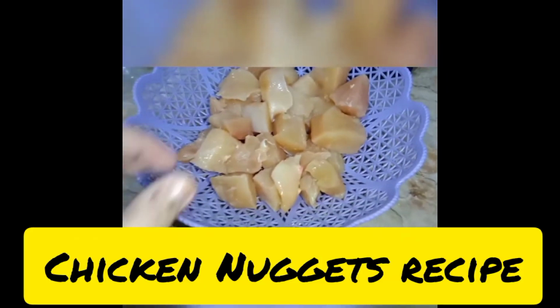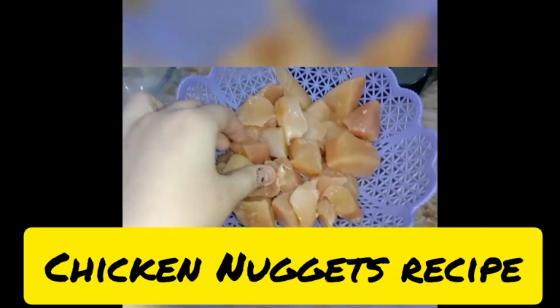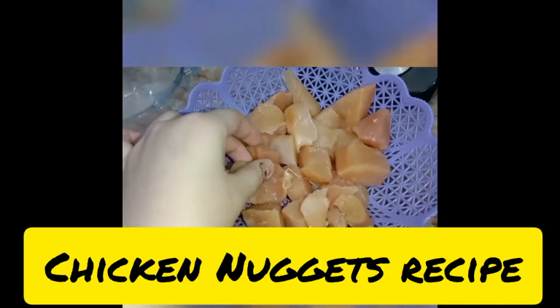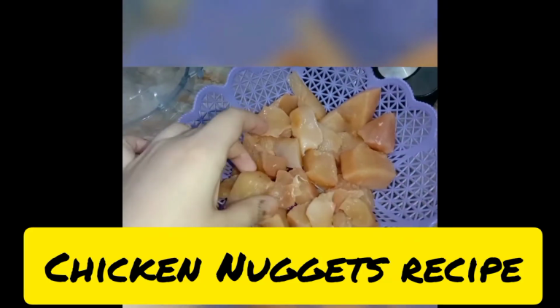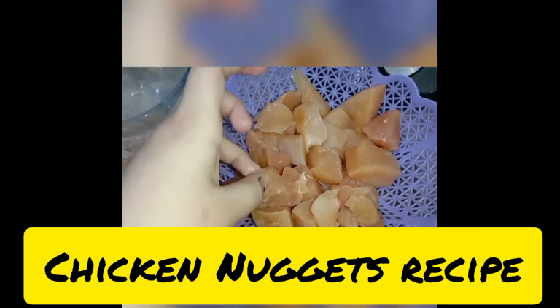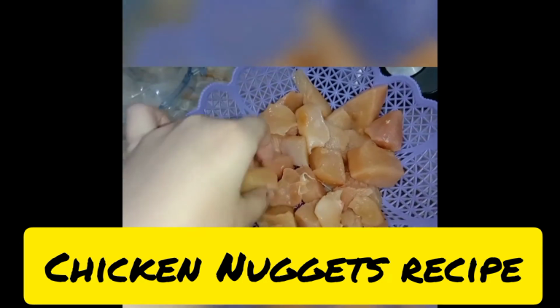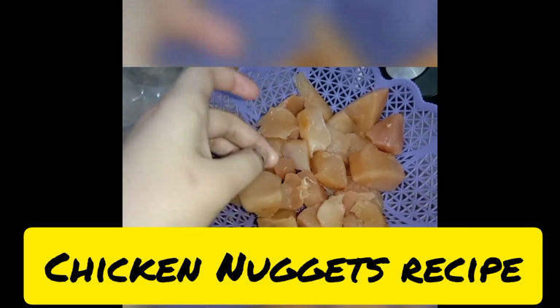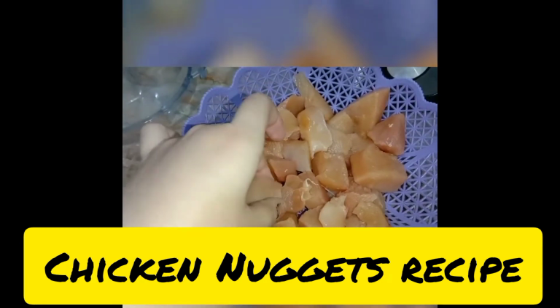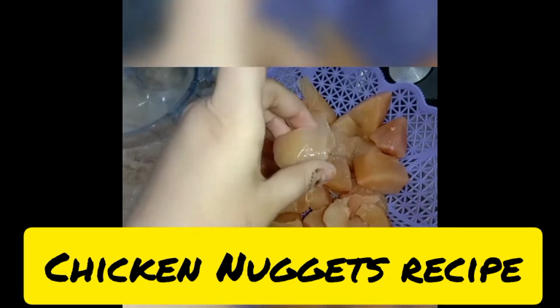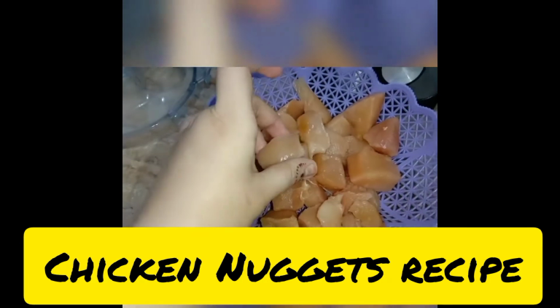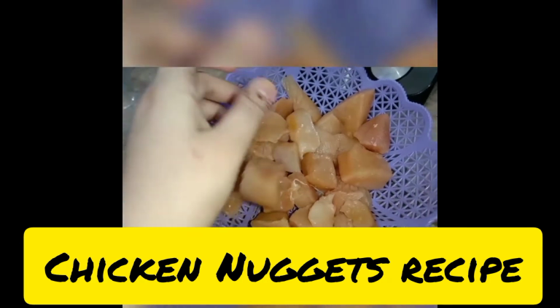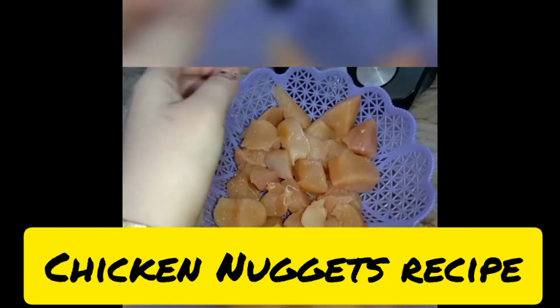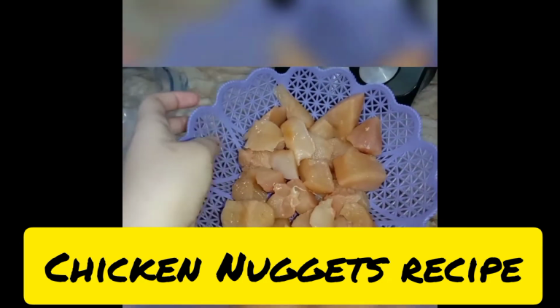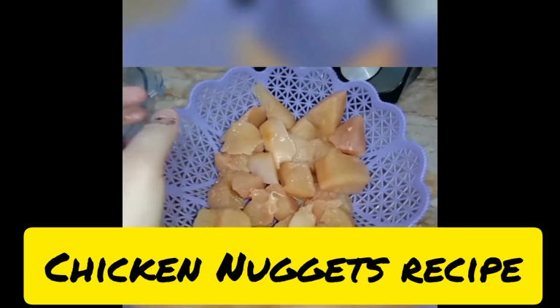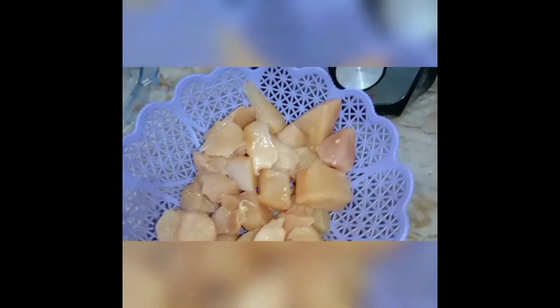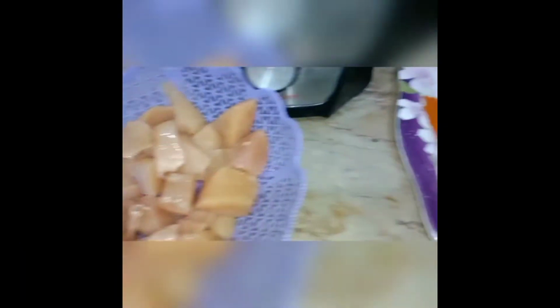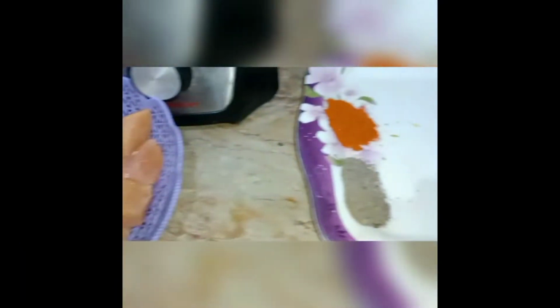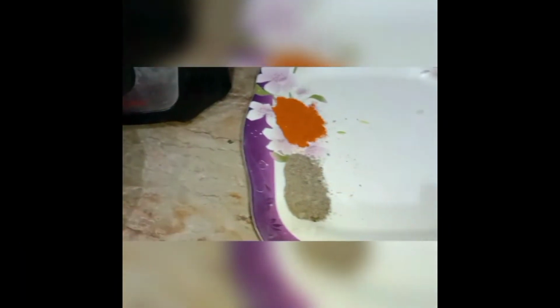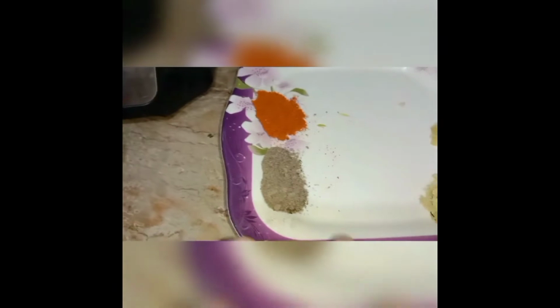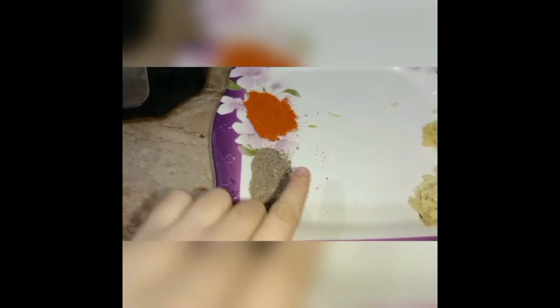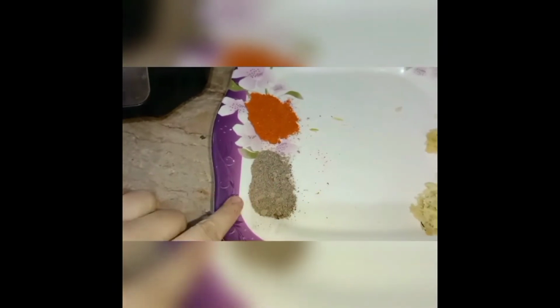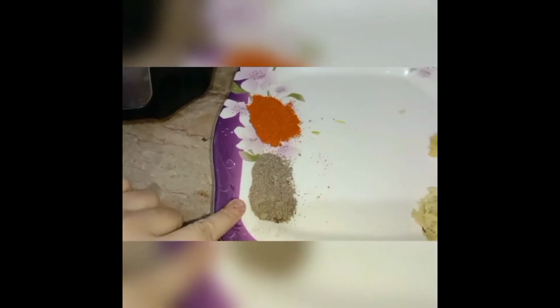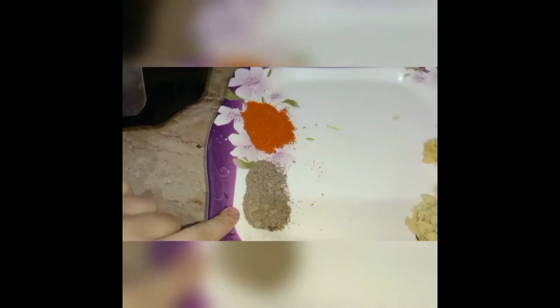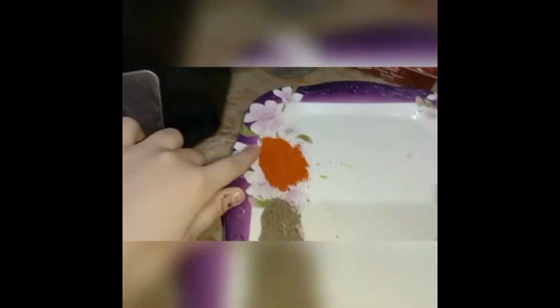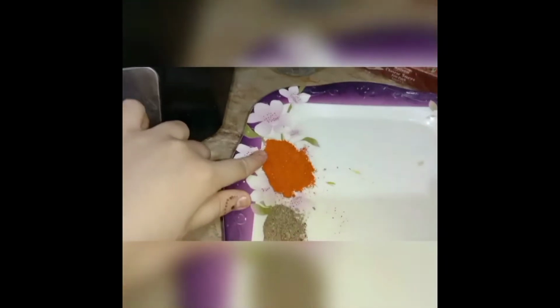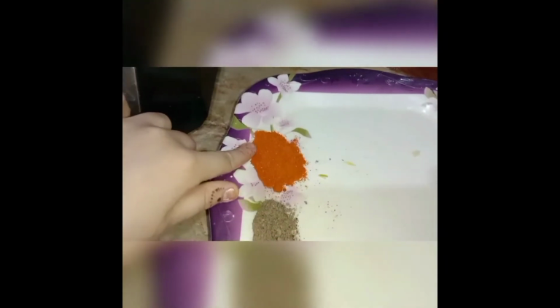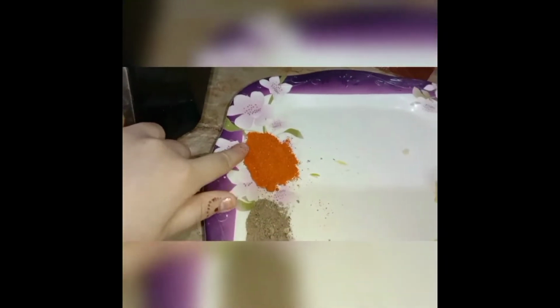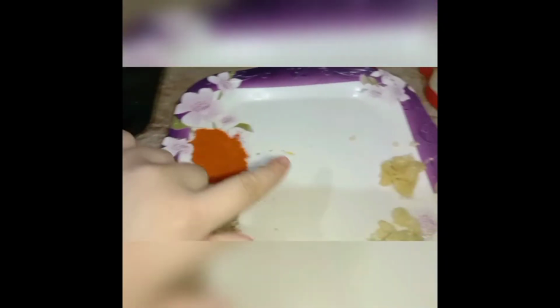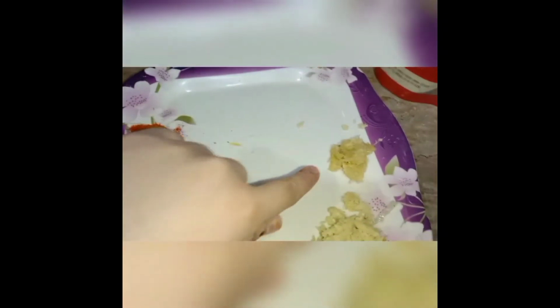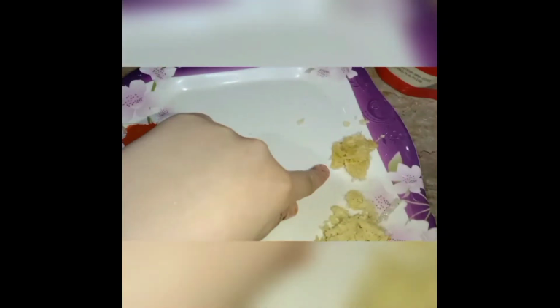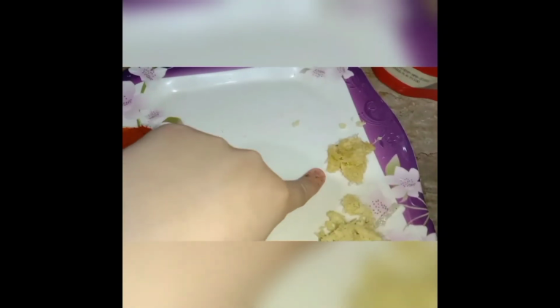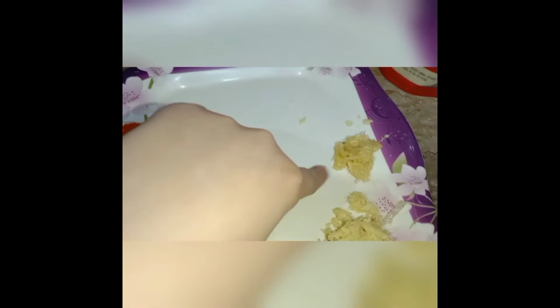Asalaamu Alaikum YouTube Family, how are you? I hope you will be fine. As you can see, I have a new recipe after a very long video. So today I want to make Chicken Nuggets.